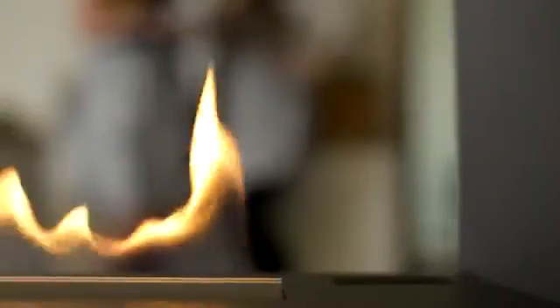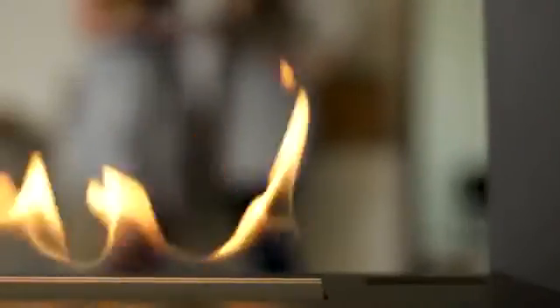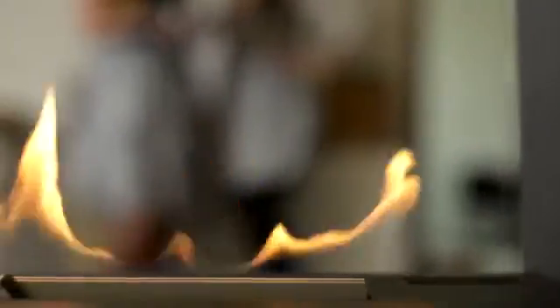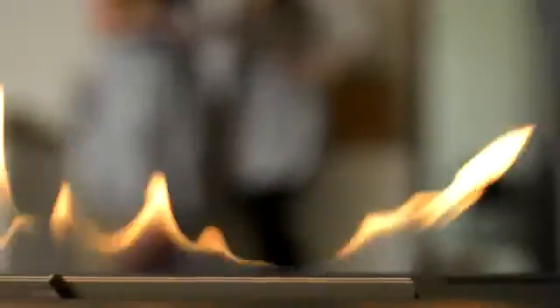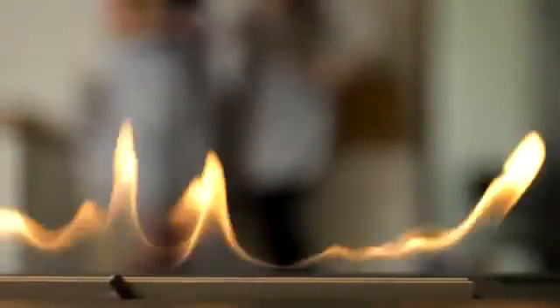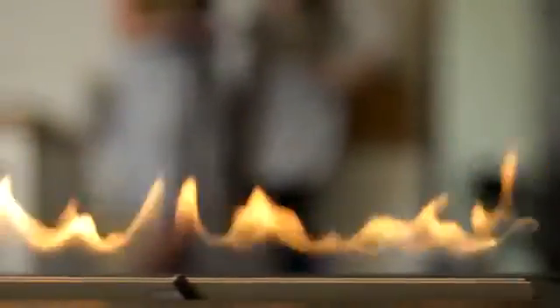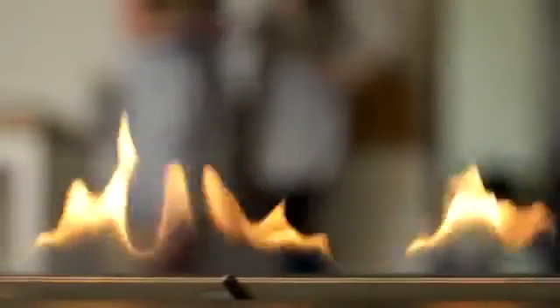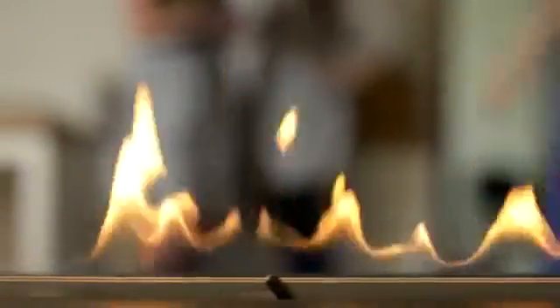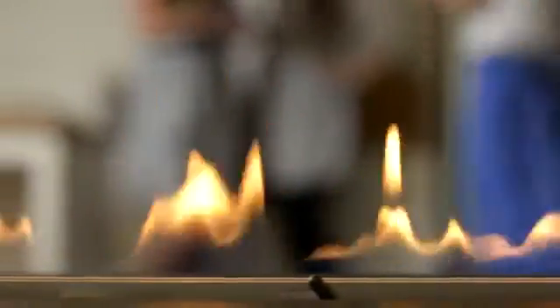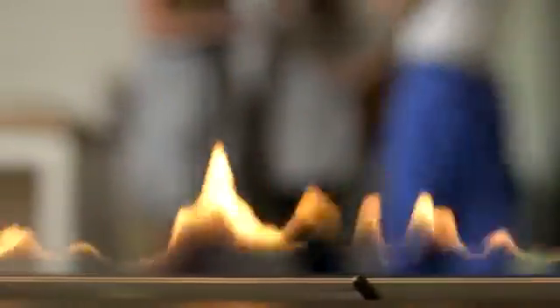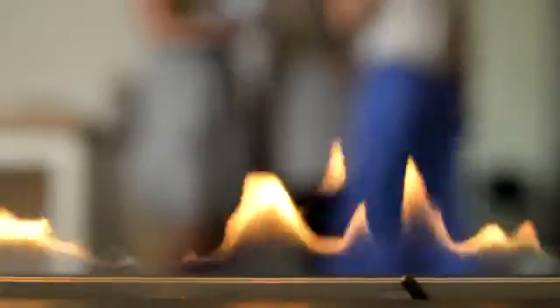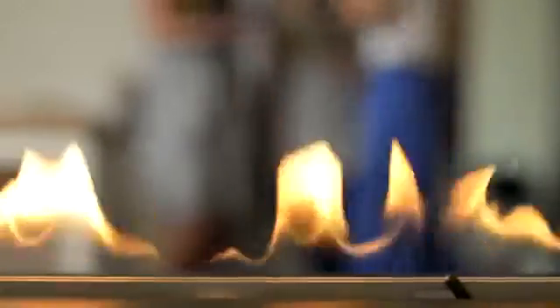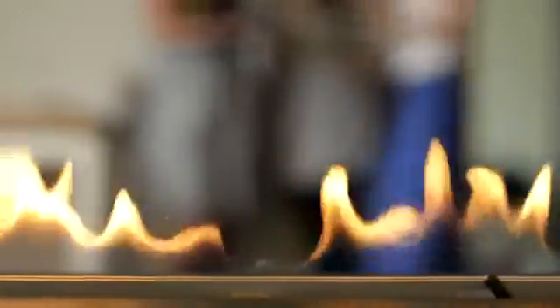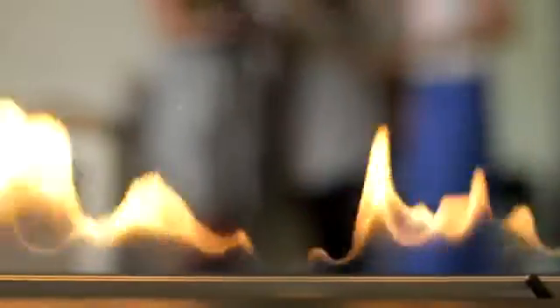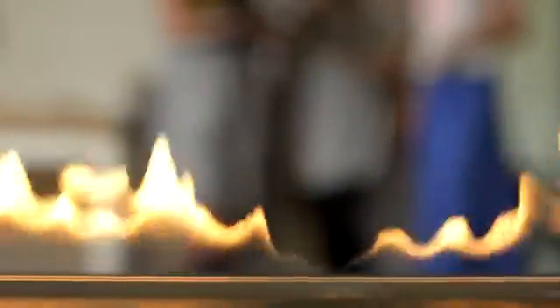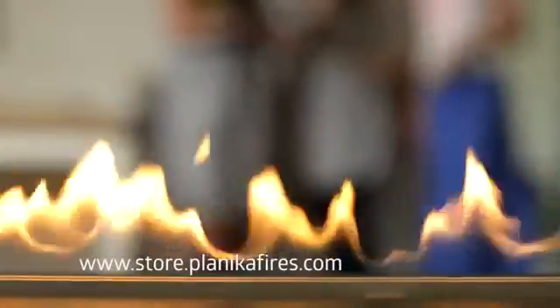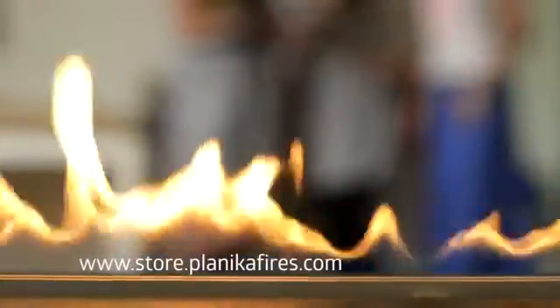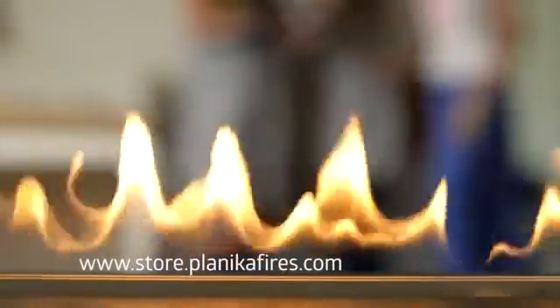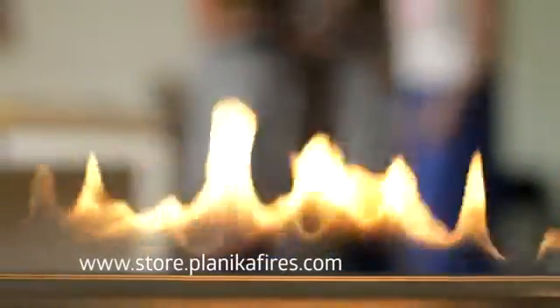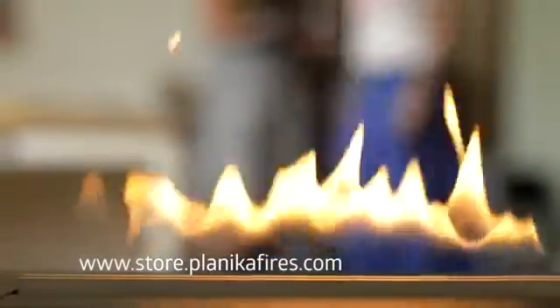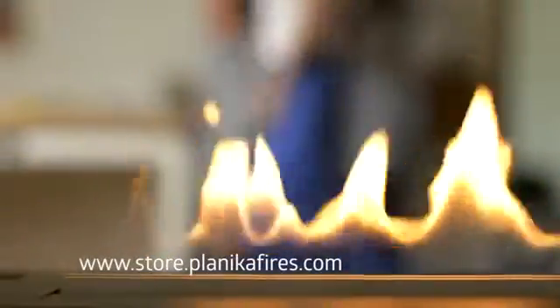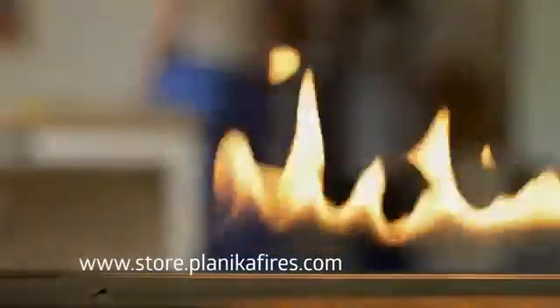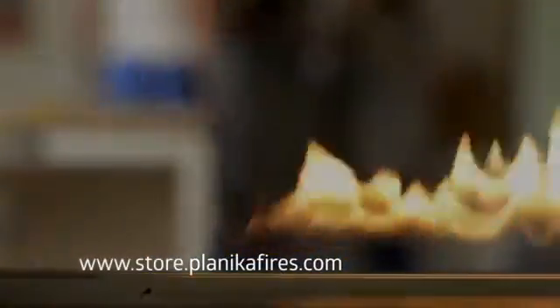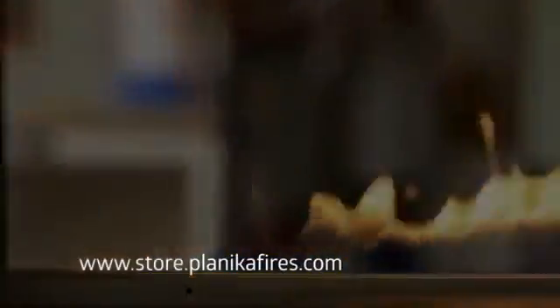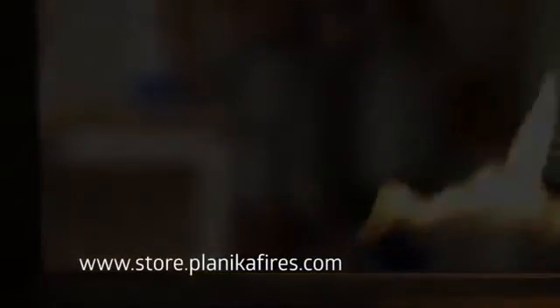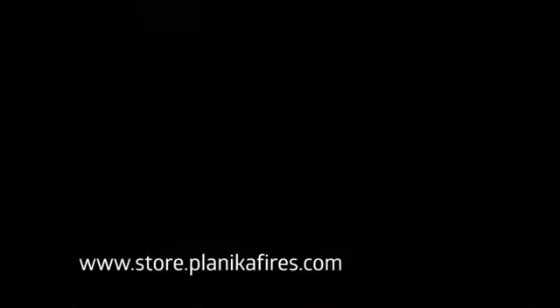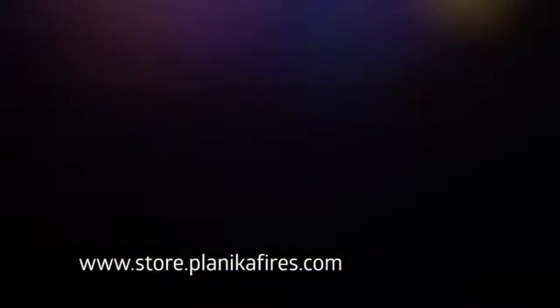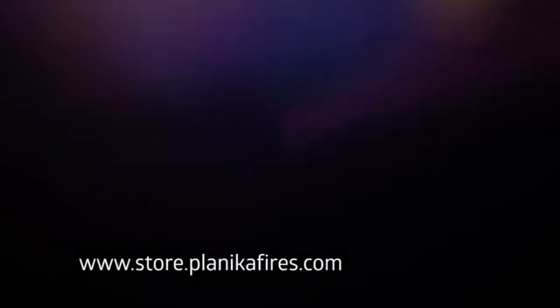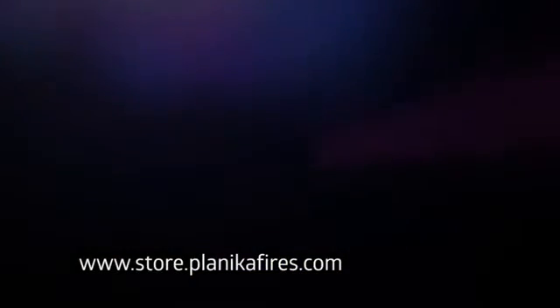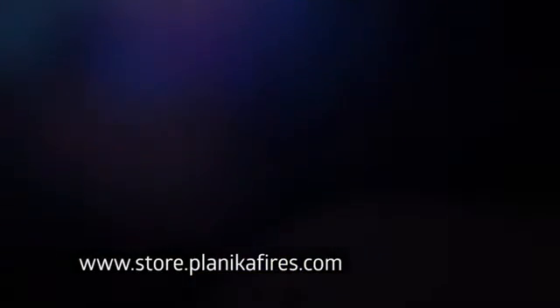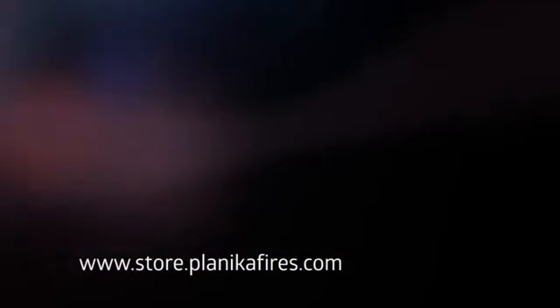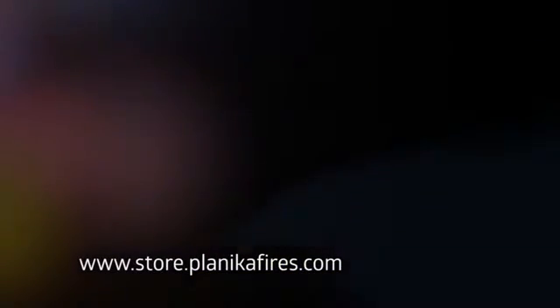Prime Fire is a perfect solution for everybody who dreams of a hypnotizing atmosphere of flames in one's interior. Find more information about Prime Fire and BEF technology on www.store.planicafires.com.